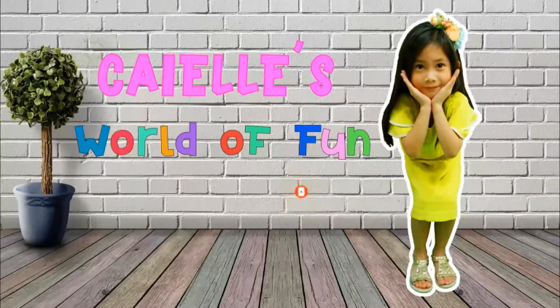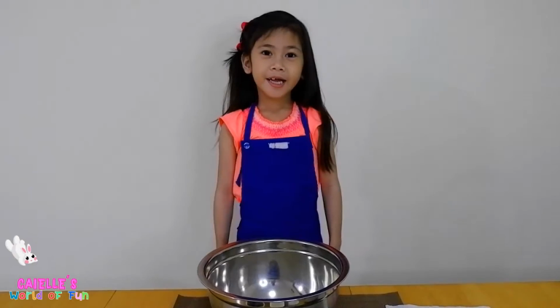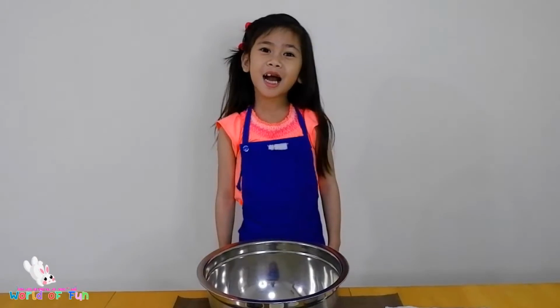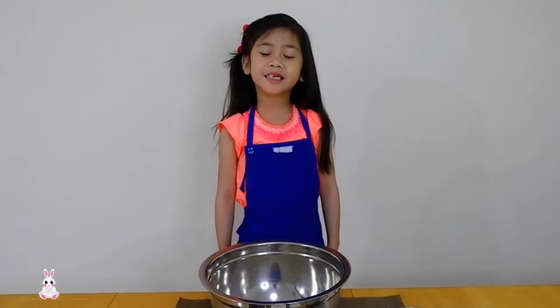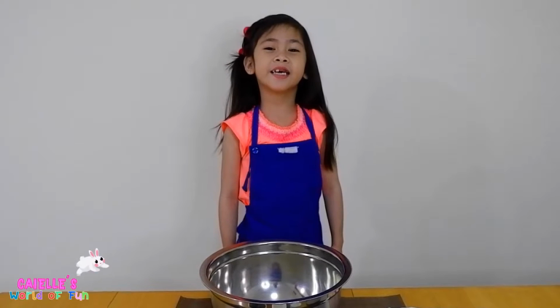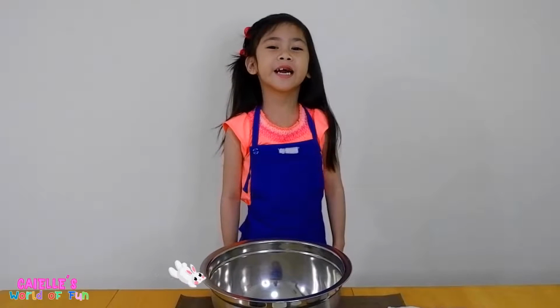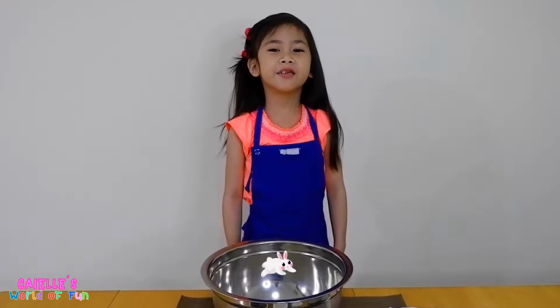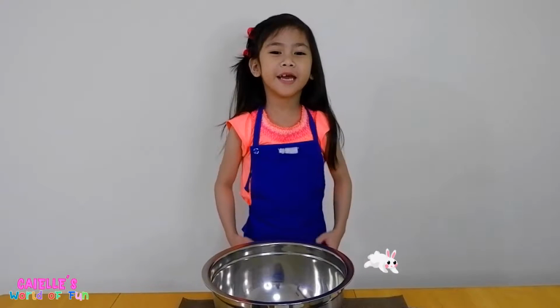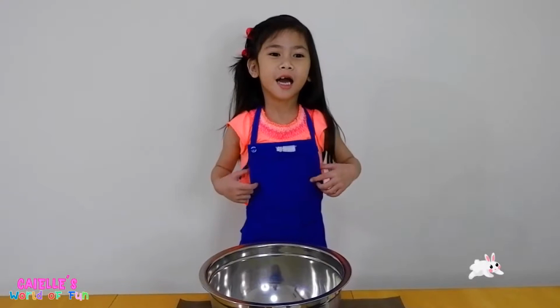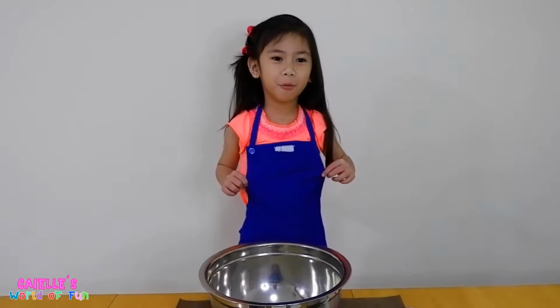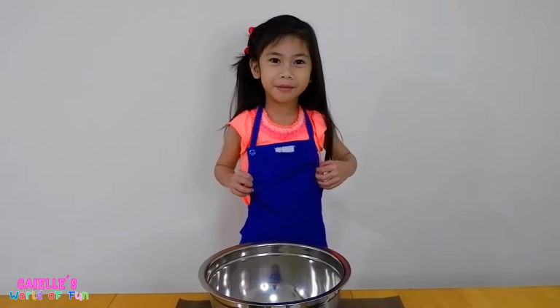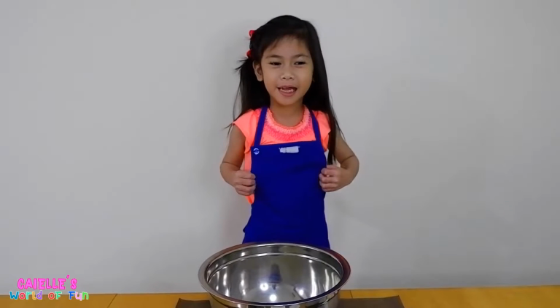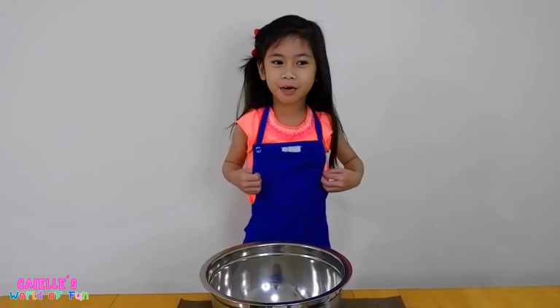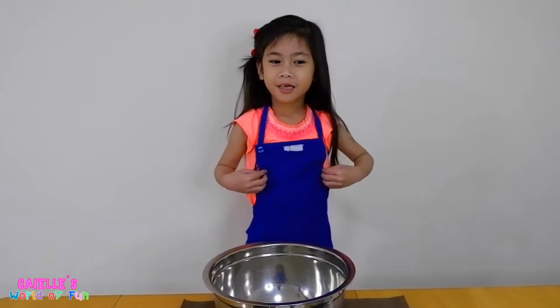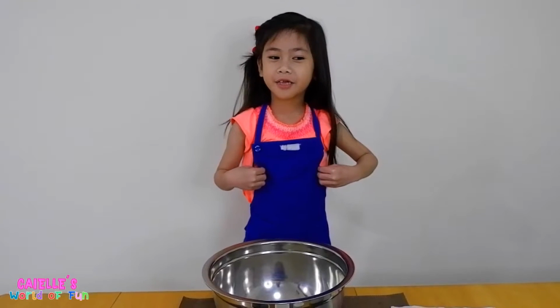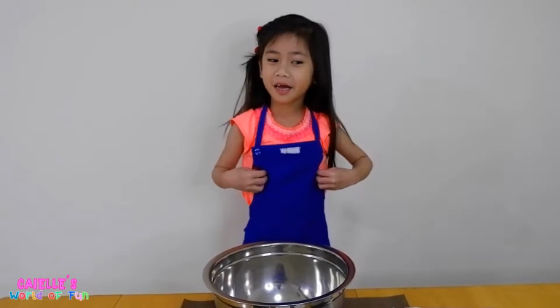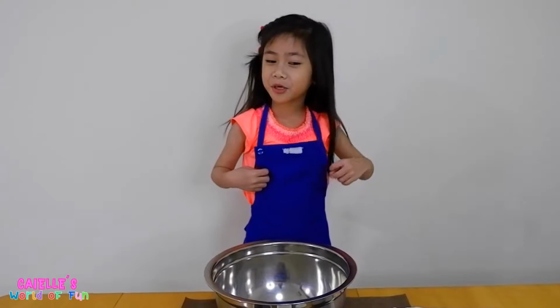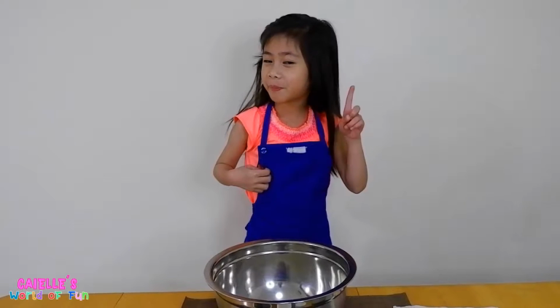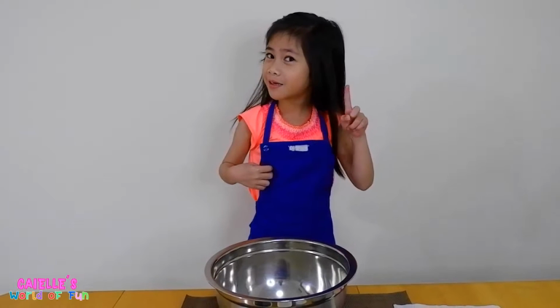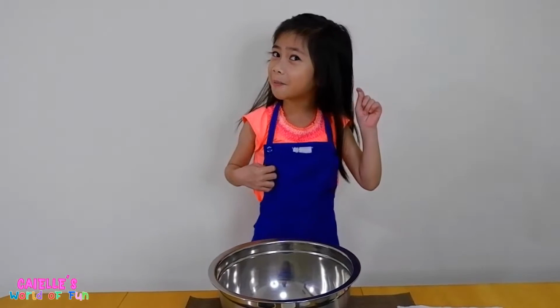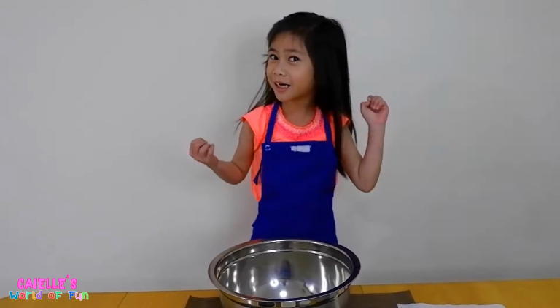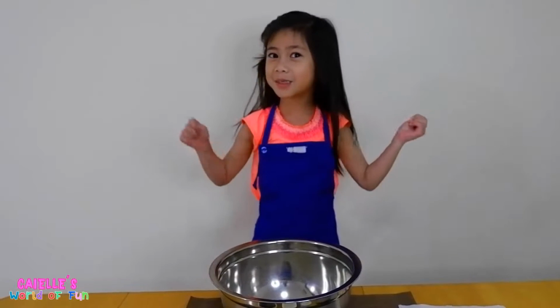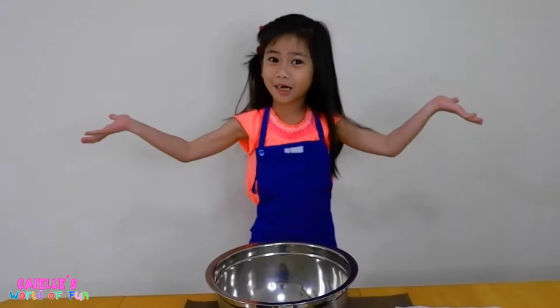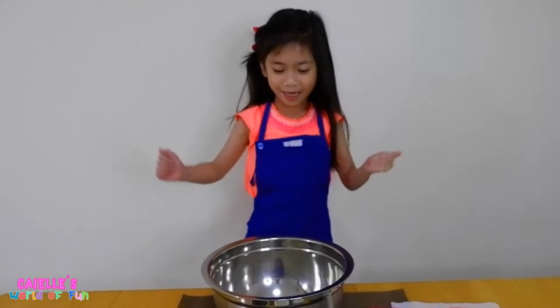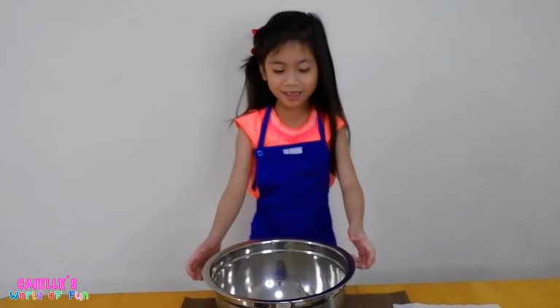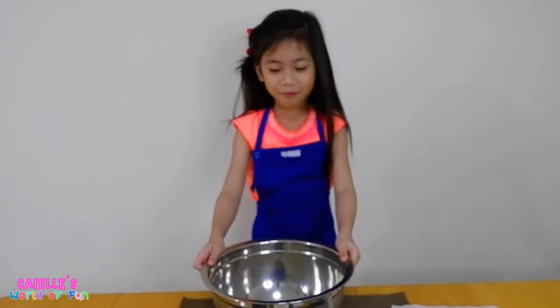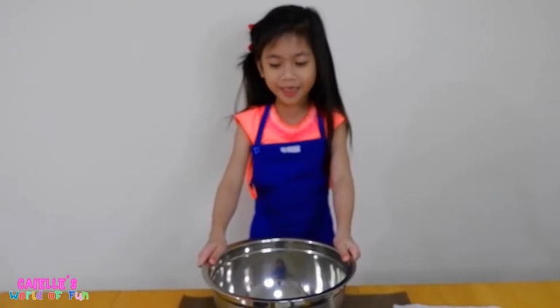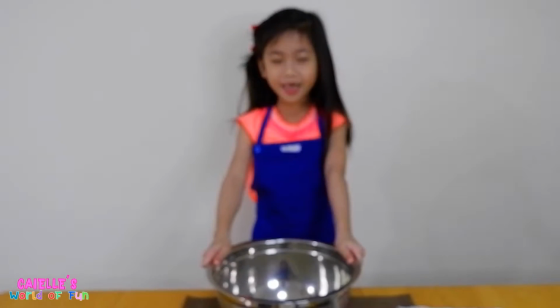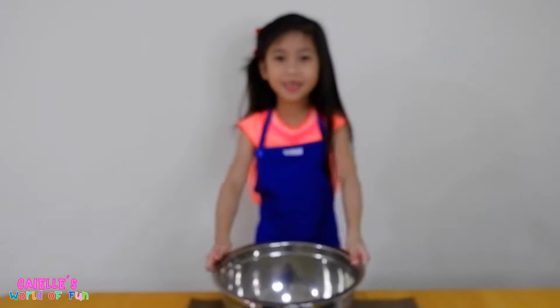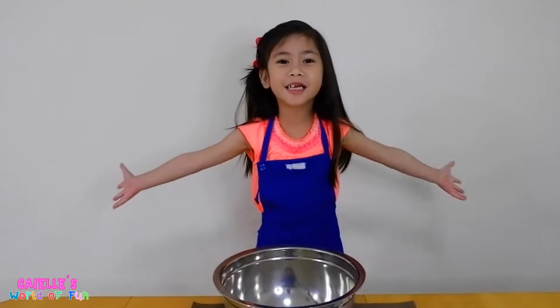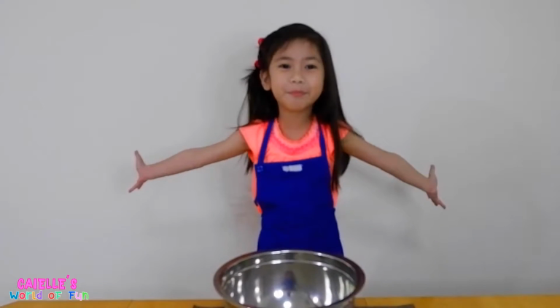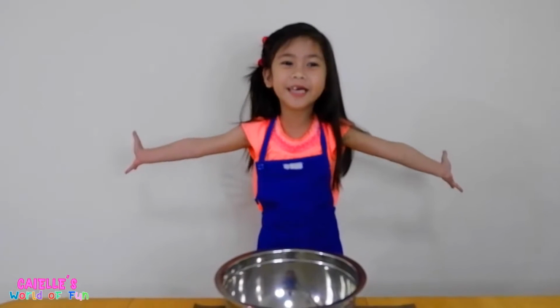Hey guys, it's Kiel again and today I'm wearing my apron. Do you think I'm going to paint or bake? It's baking — and we're baking chocolate chip cookies!